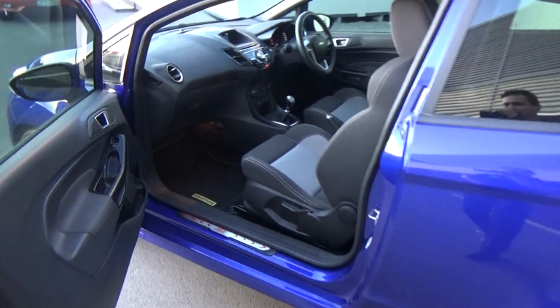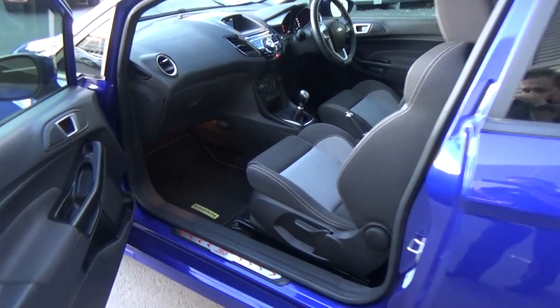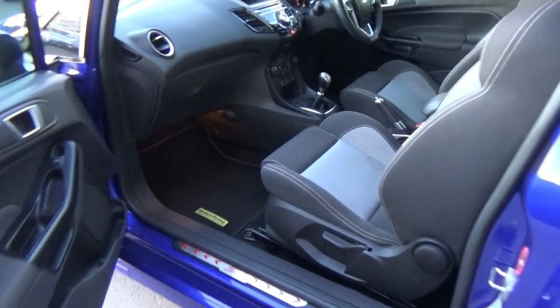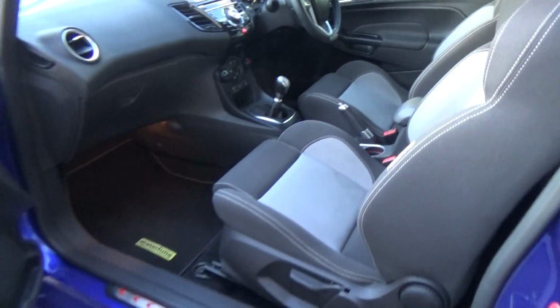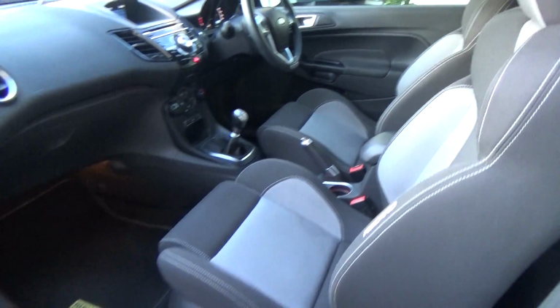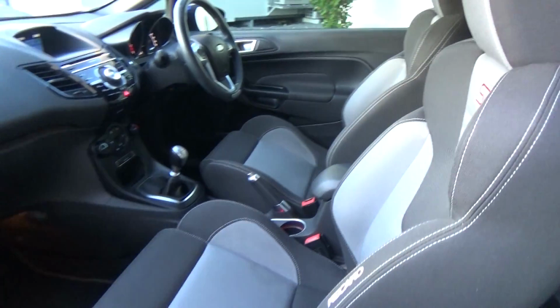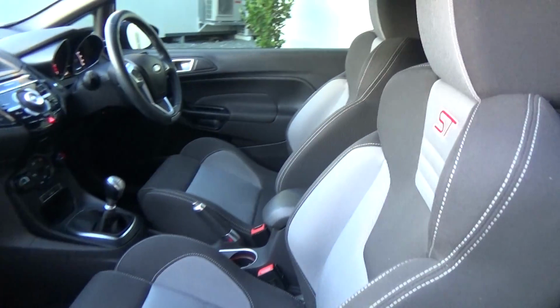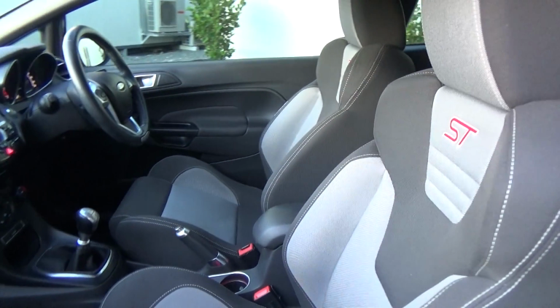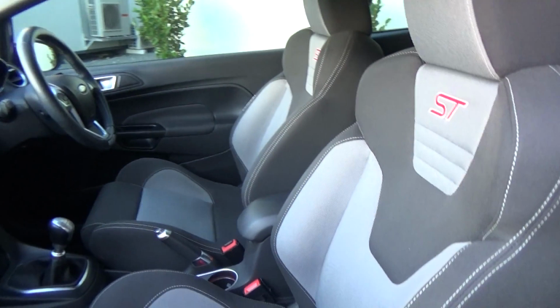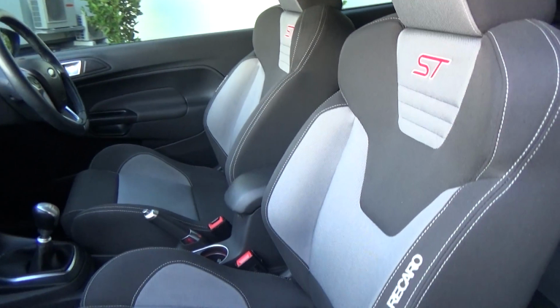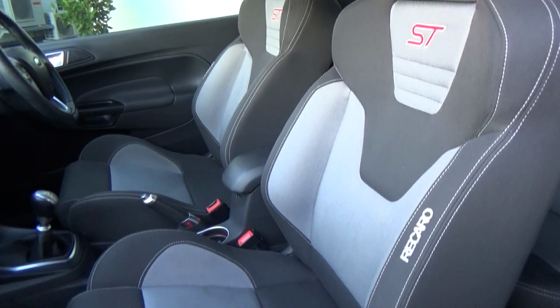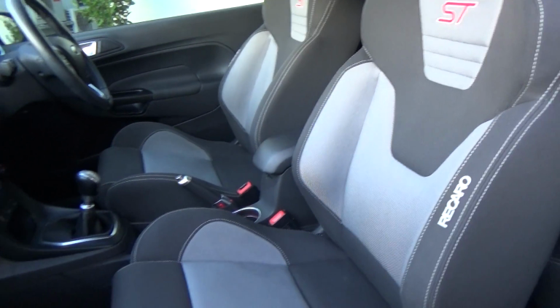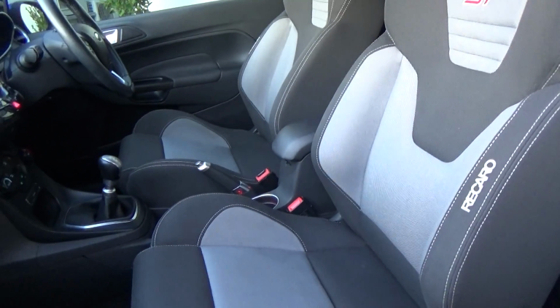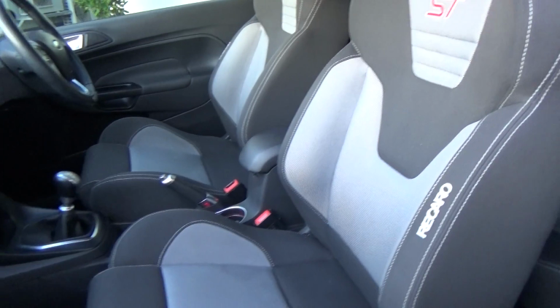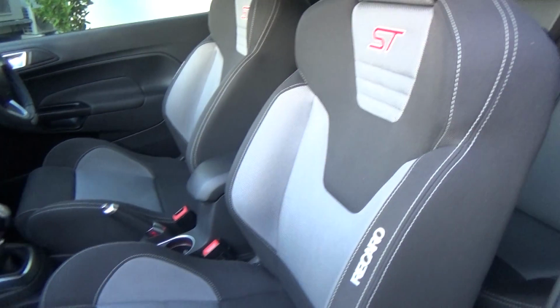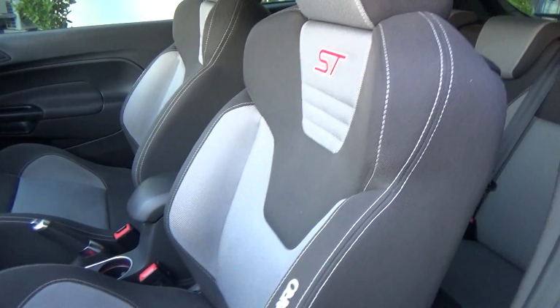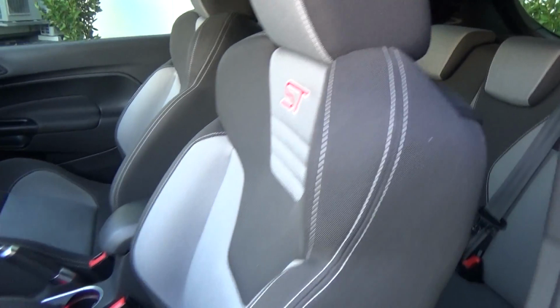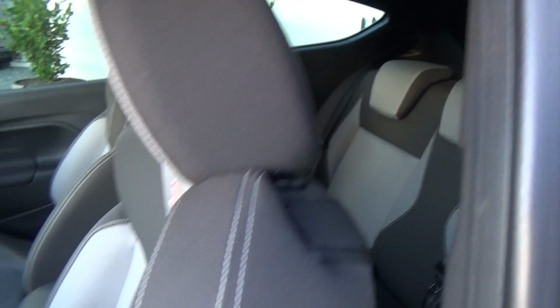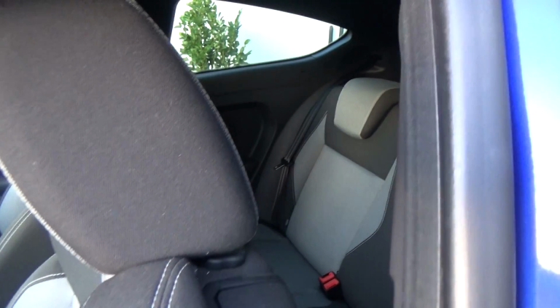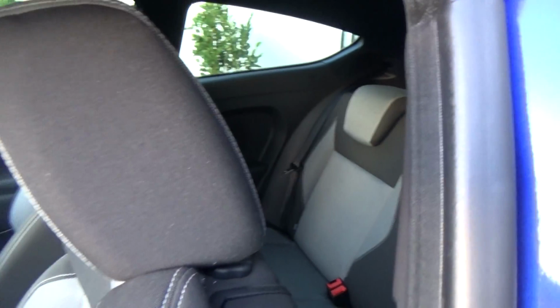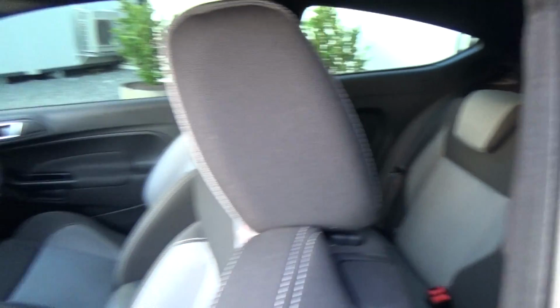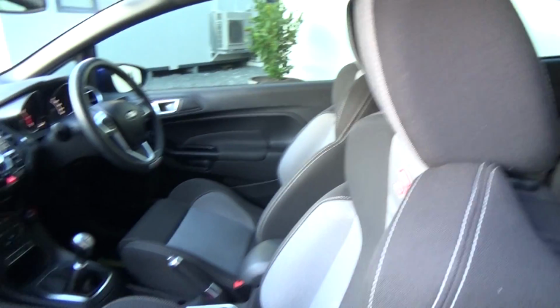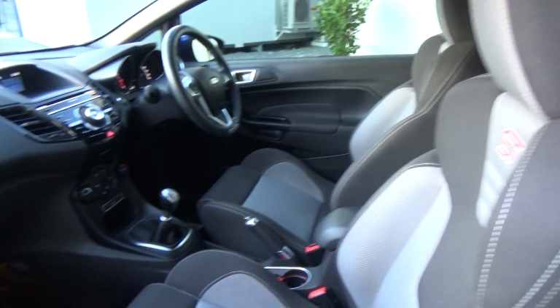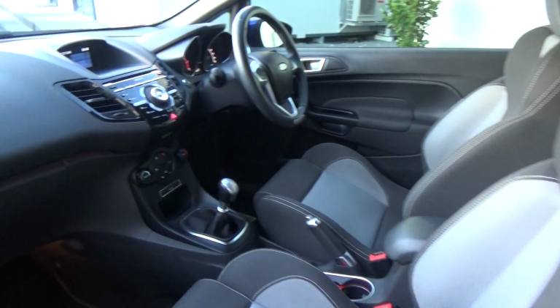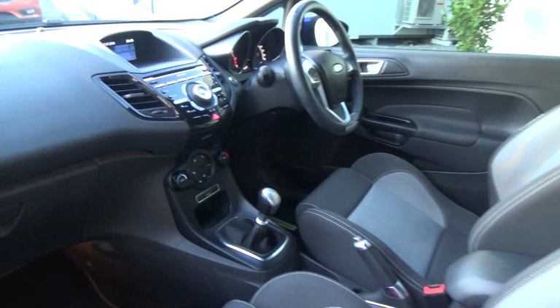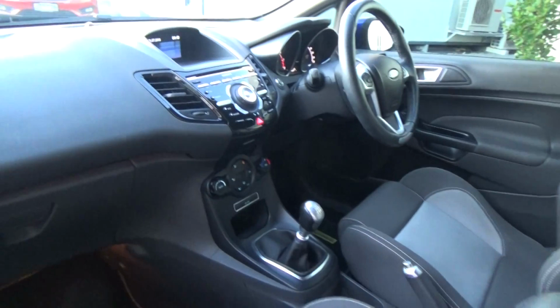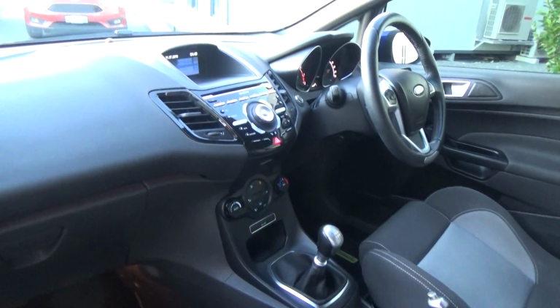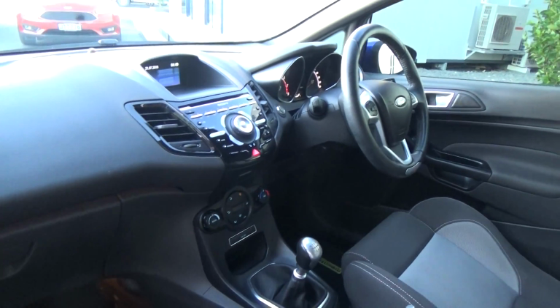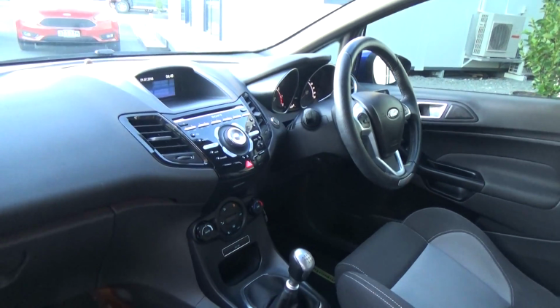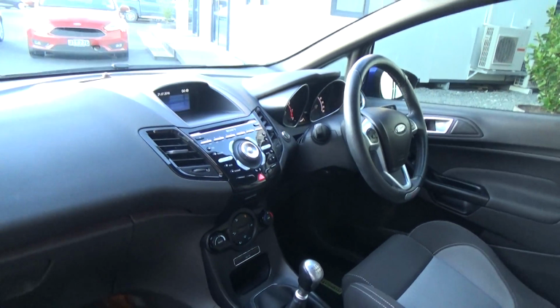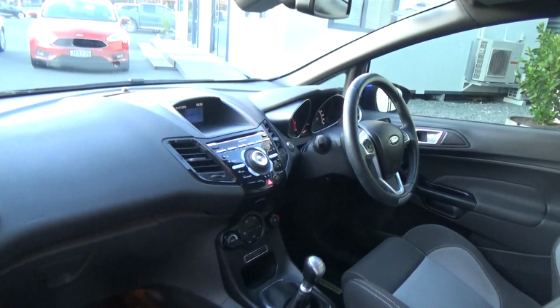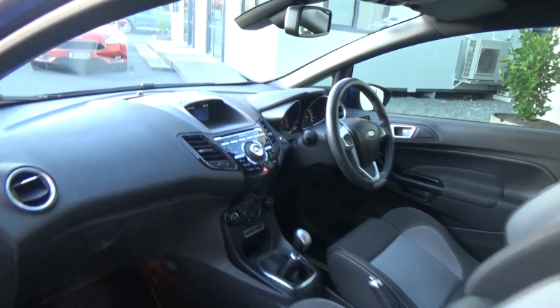Very fun car to drive. We have Recaro ST style bucket seats, and we've also got seats in the rear. Six-speed manual transmission, driver, passenger and side curtain airbags.